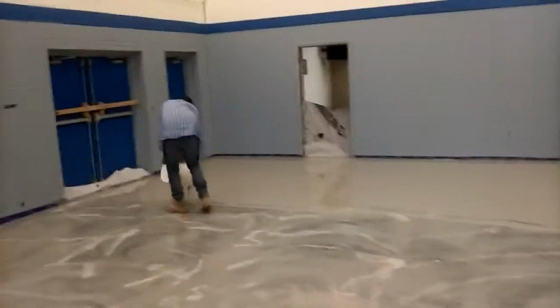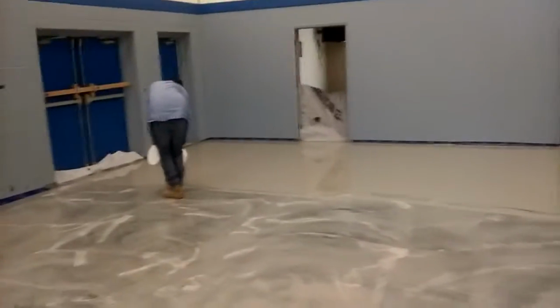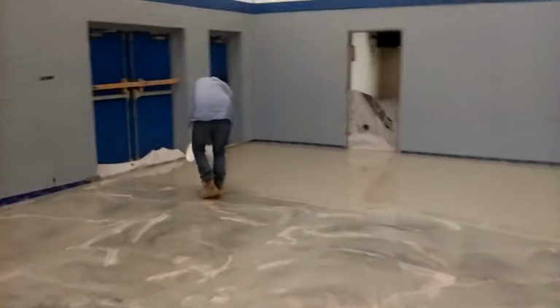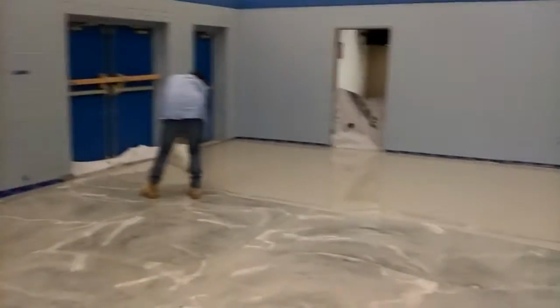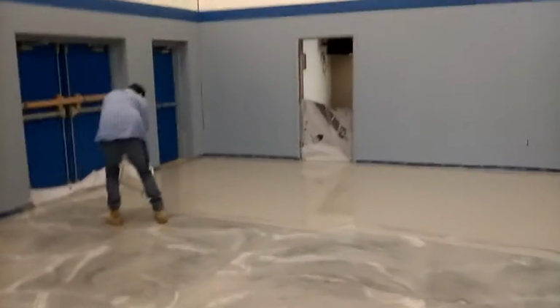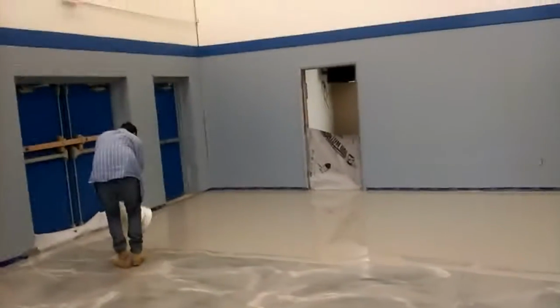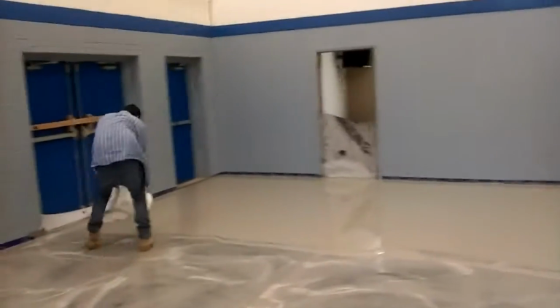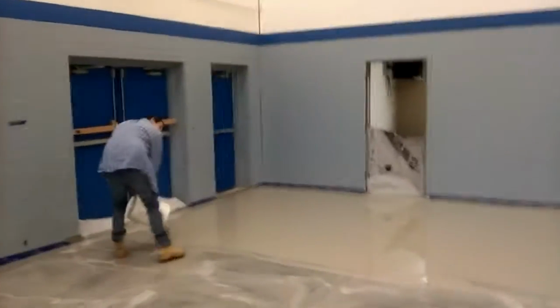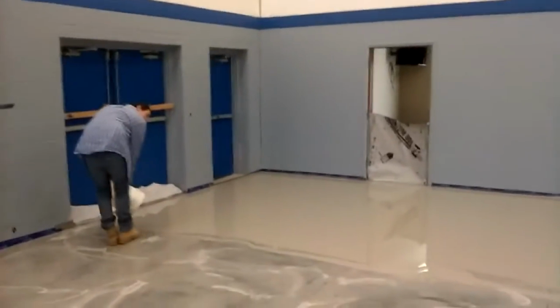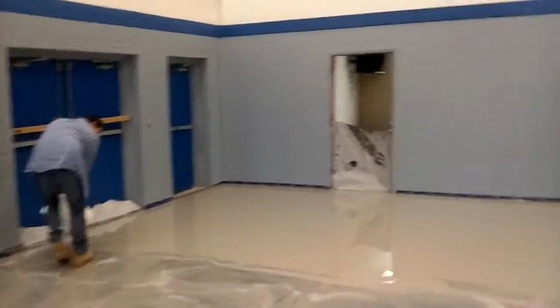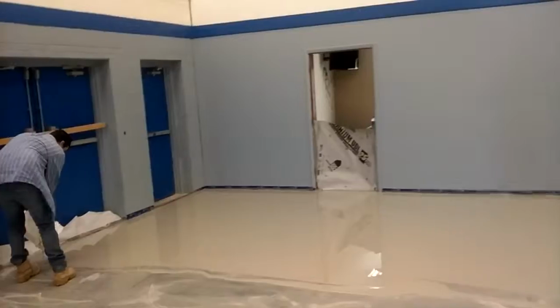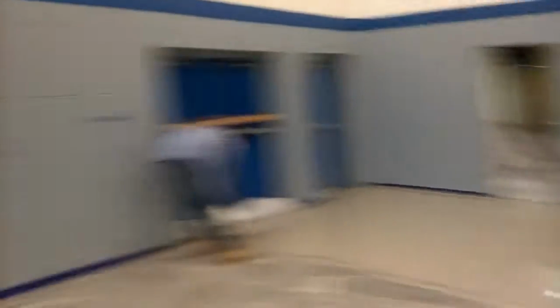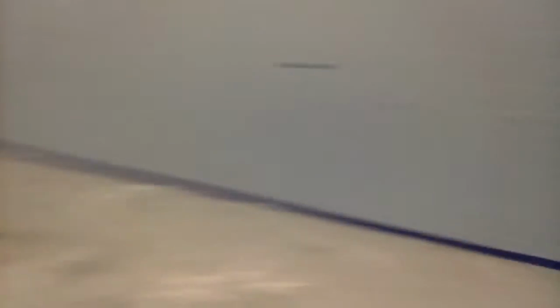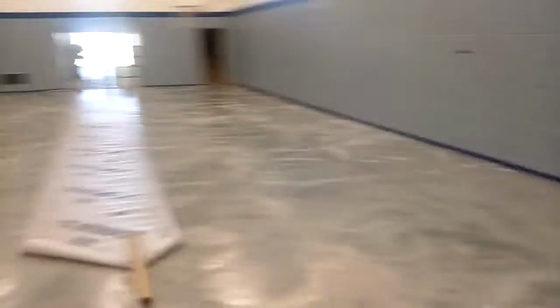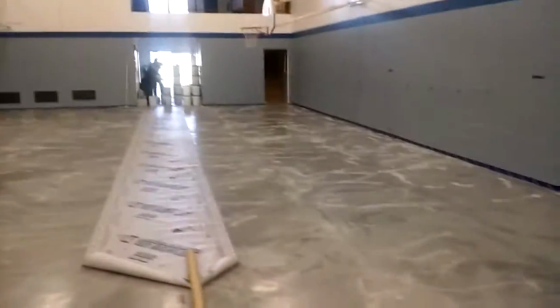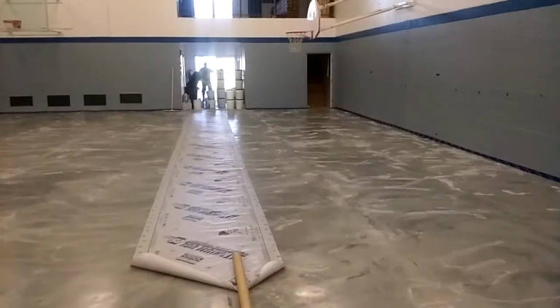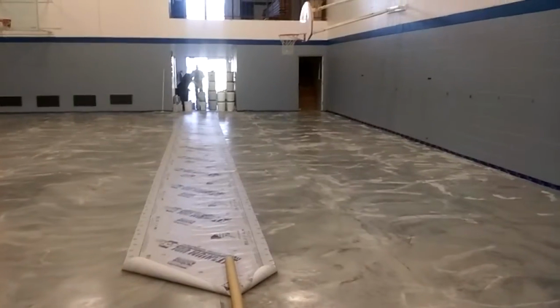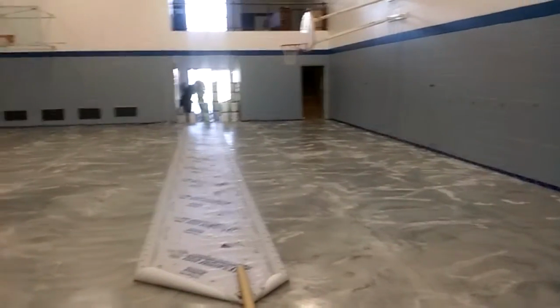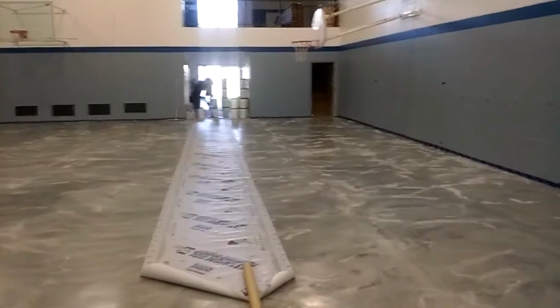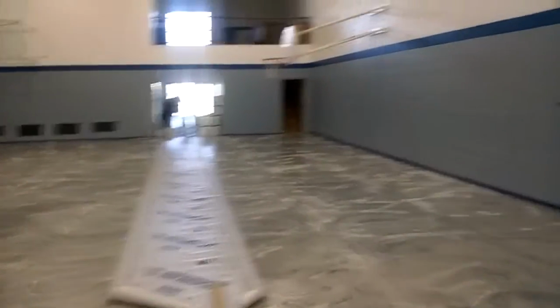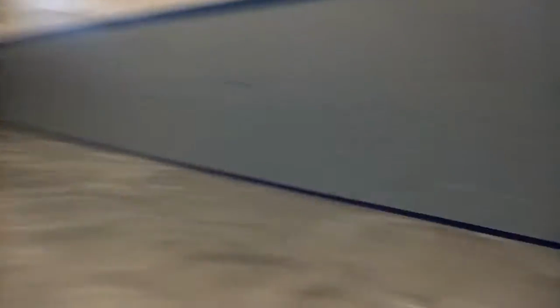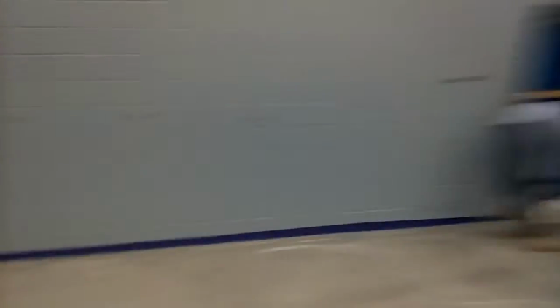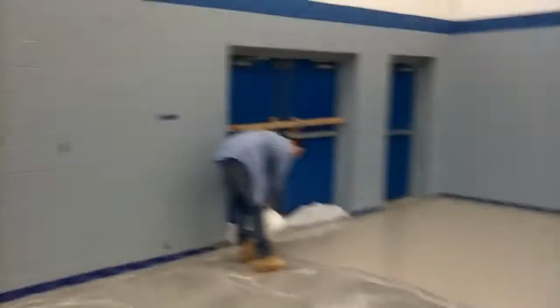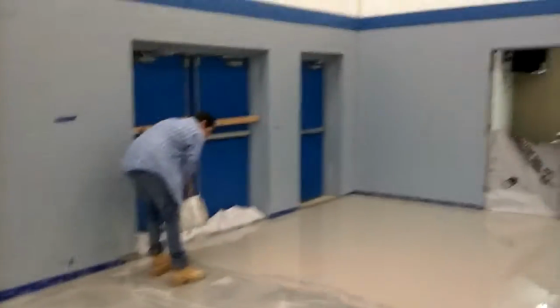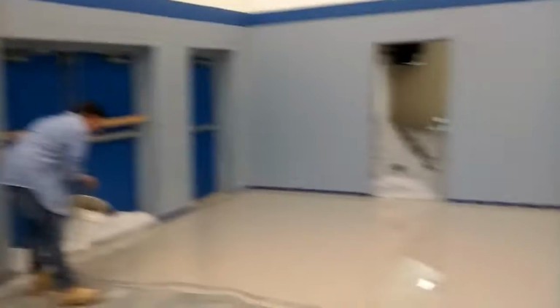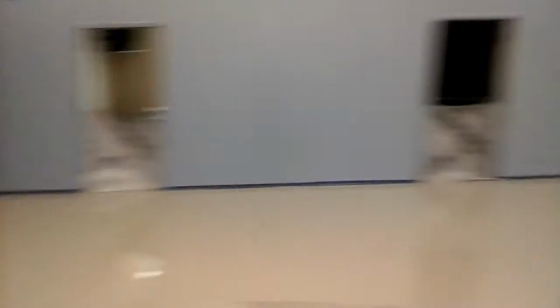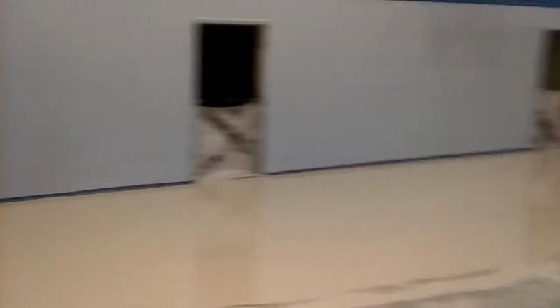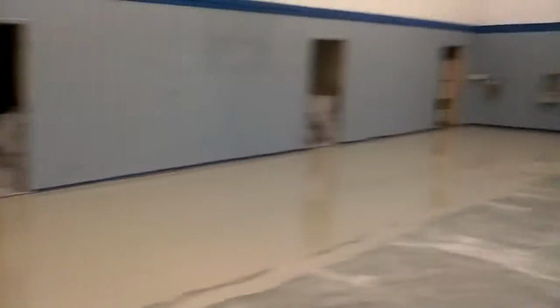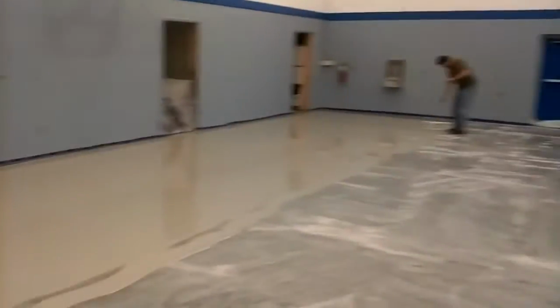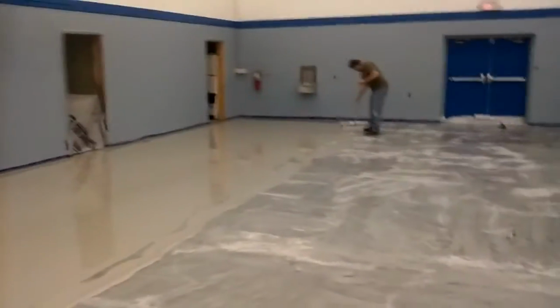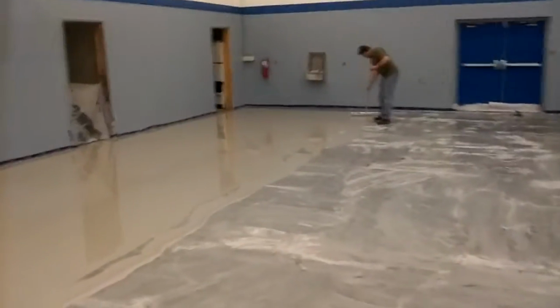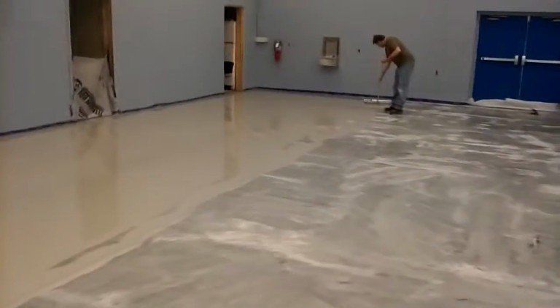Jason here. We got two guys mixing and I got a little runway so I don't get raw stuff on the fresh material. We got an extra guy in here because we care about the quality of the floor.